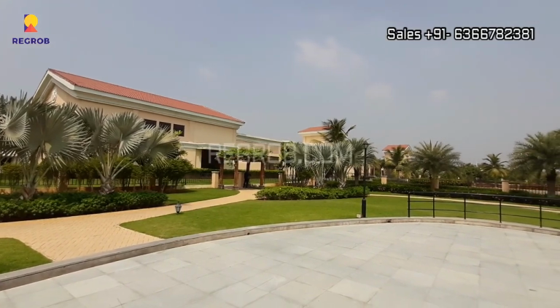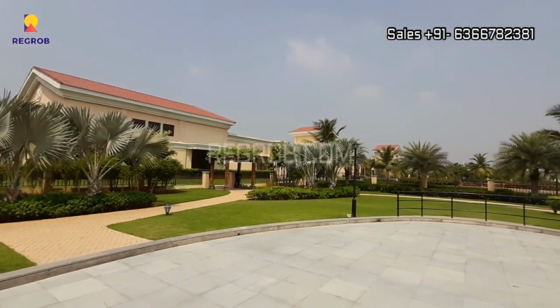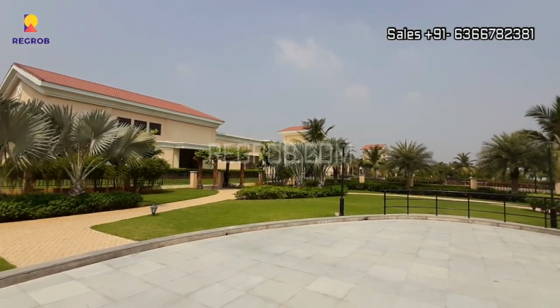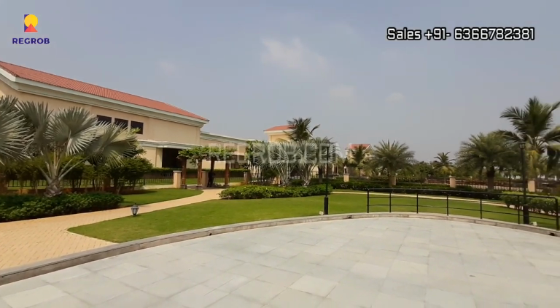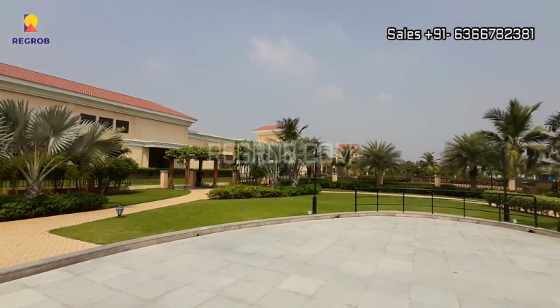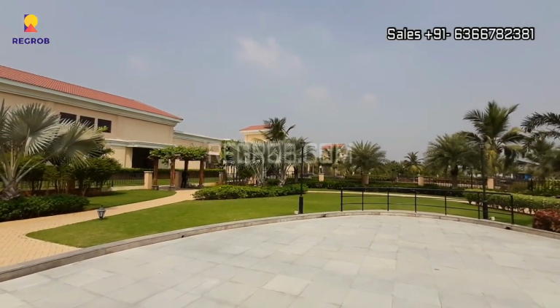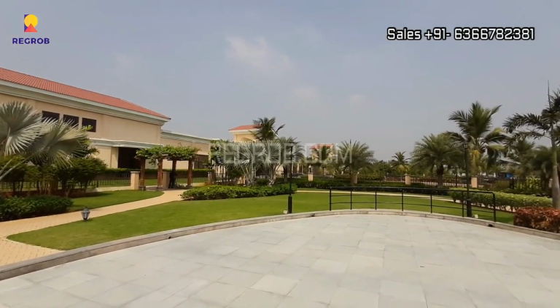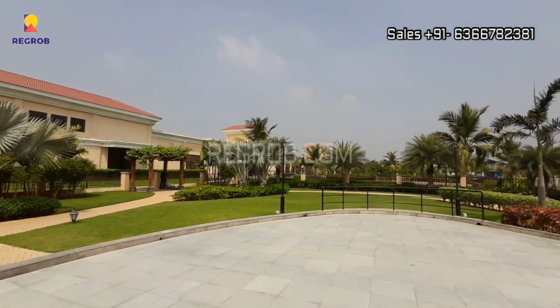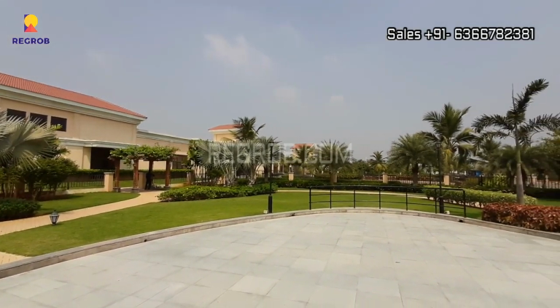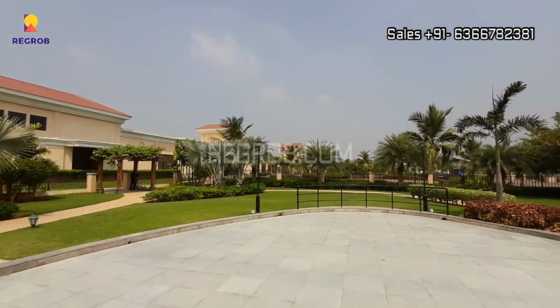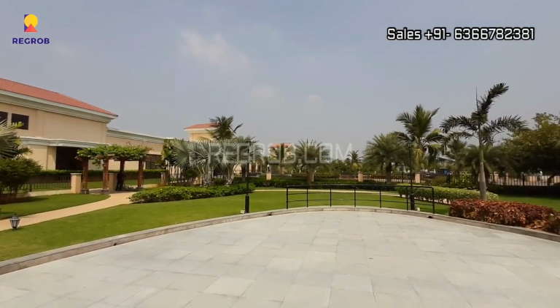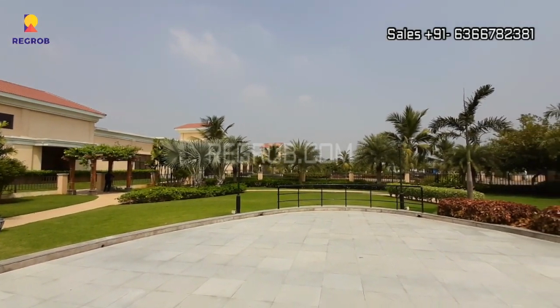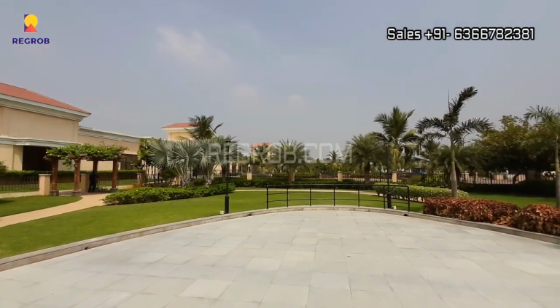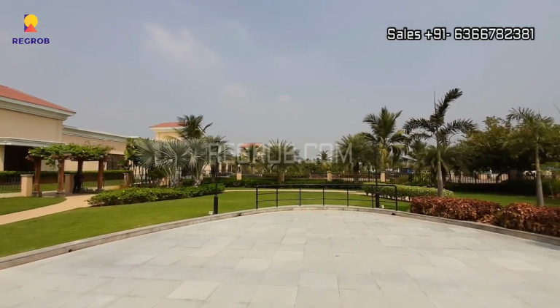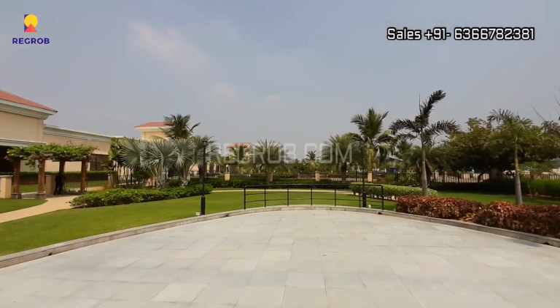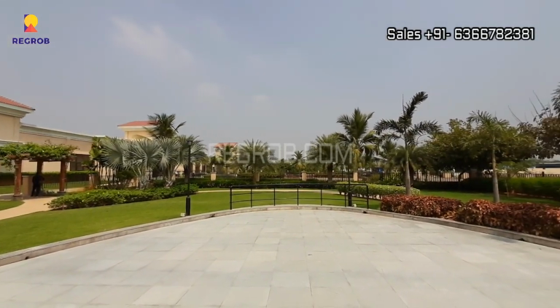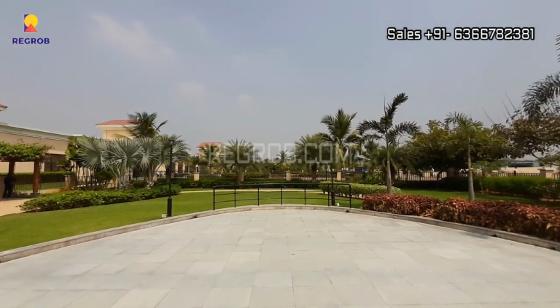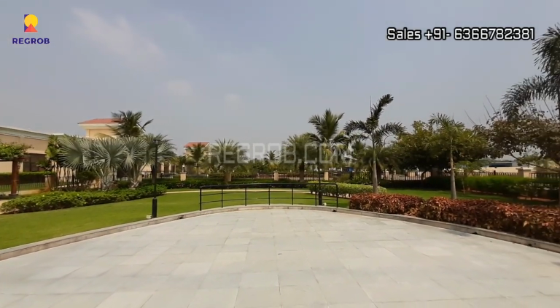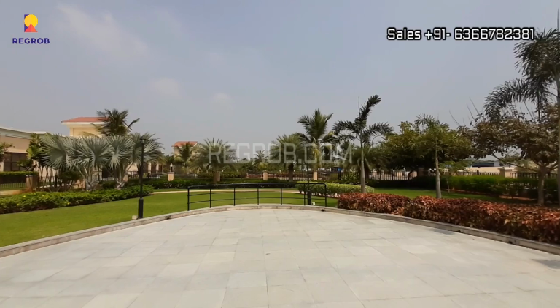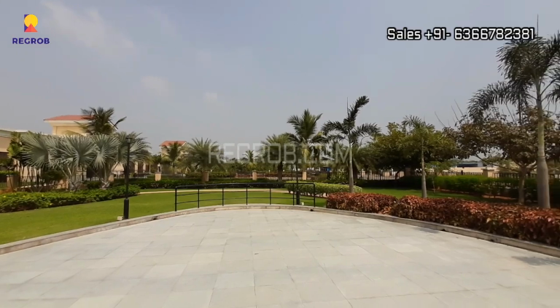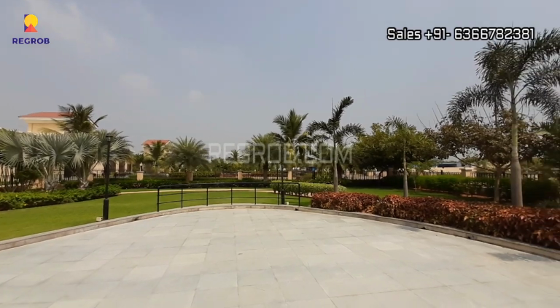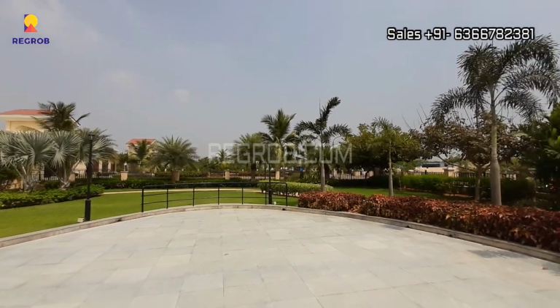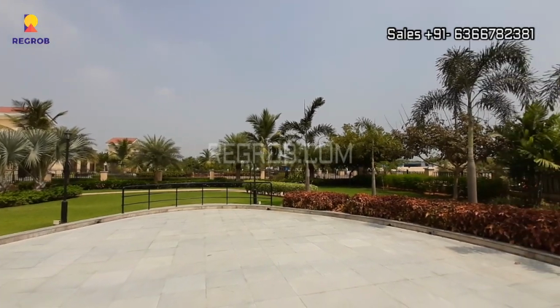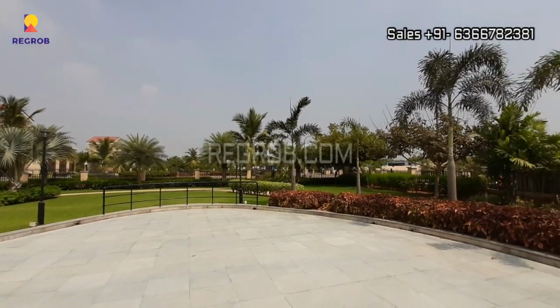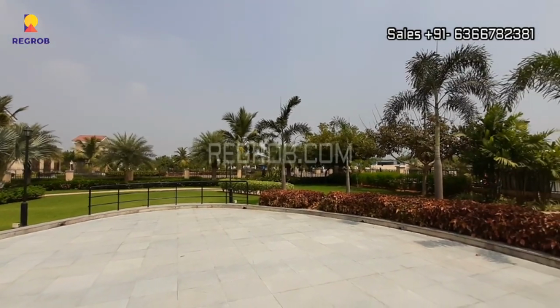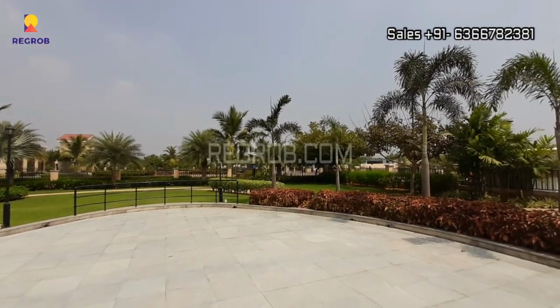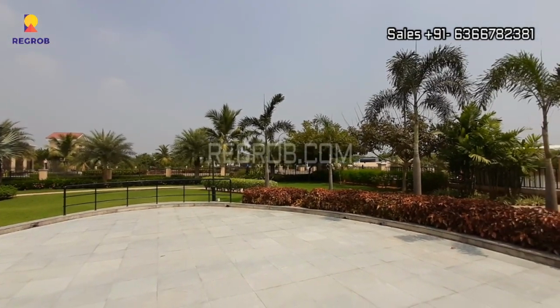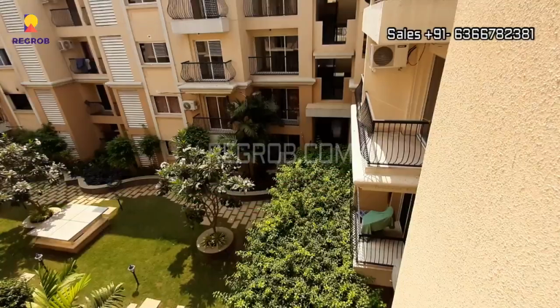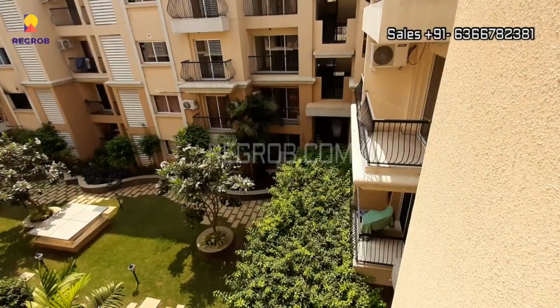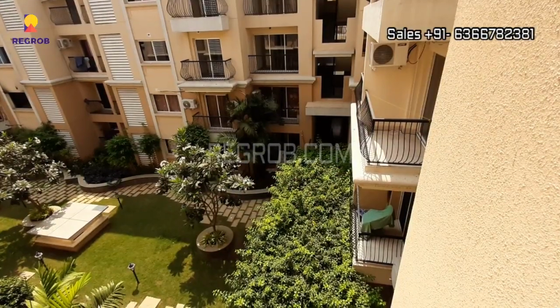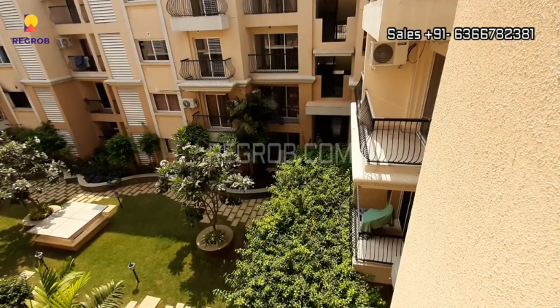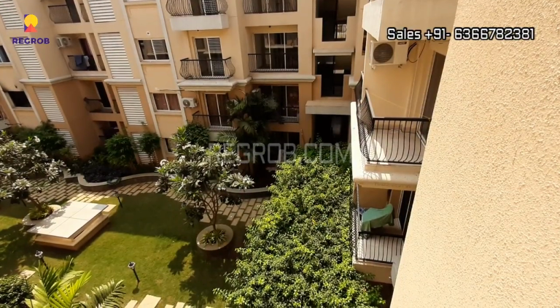This project is located at a prime location and shares excellent connectivity to various other major destinations of the city.